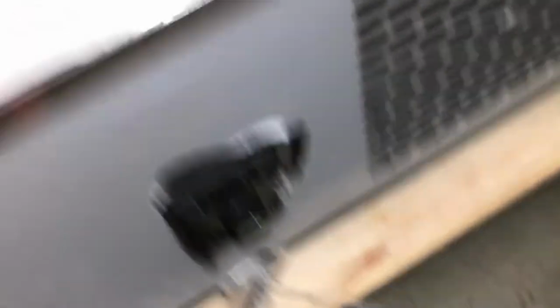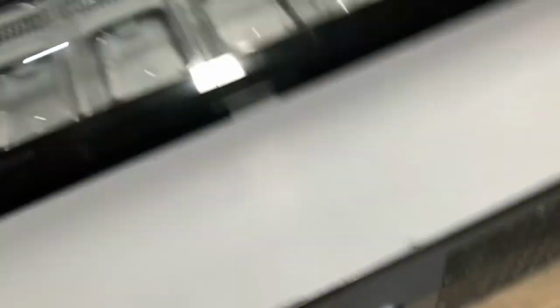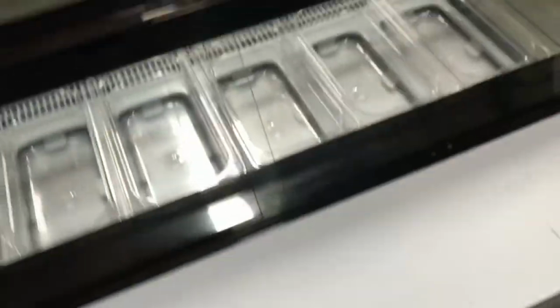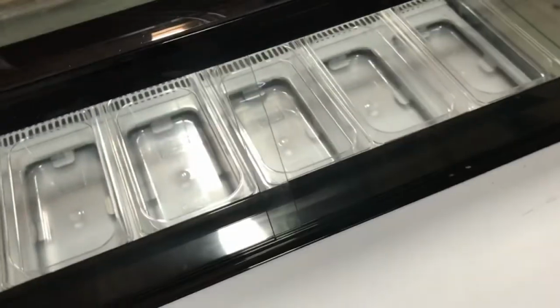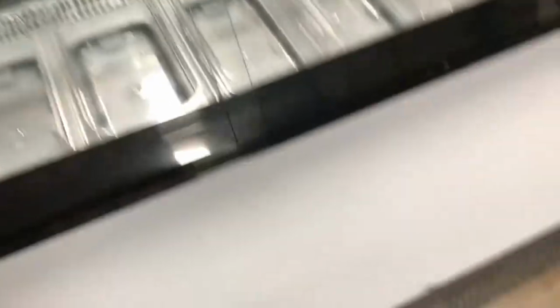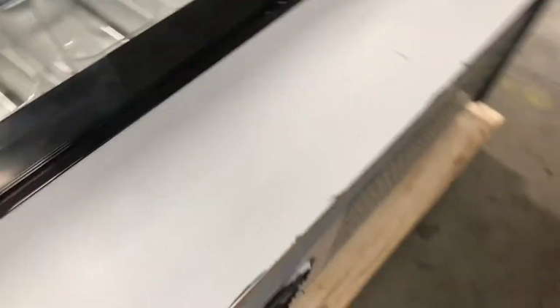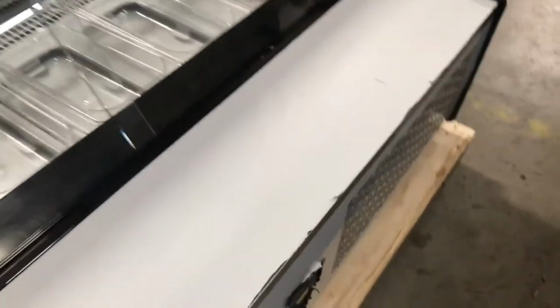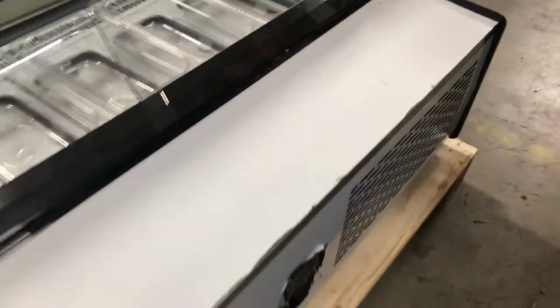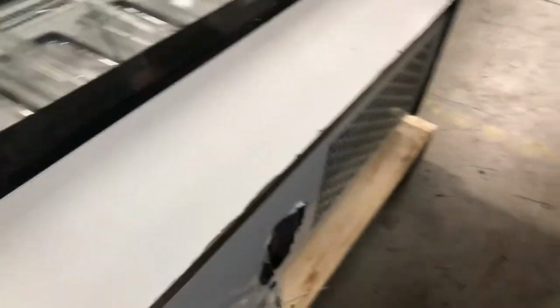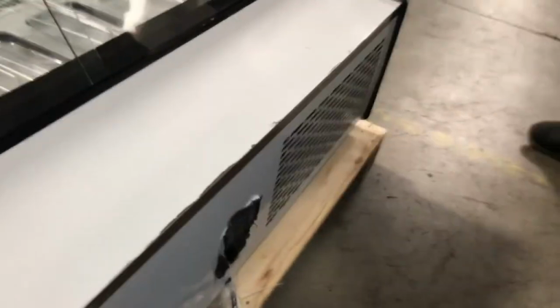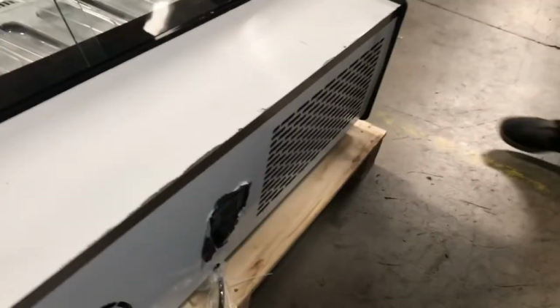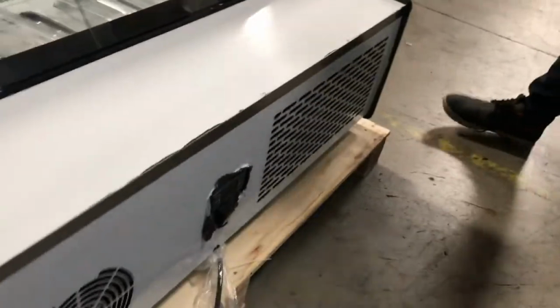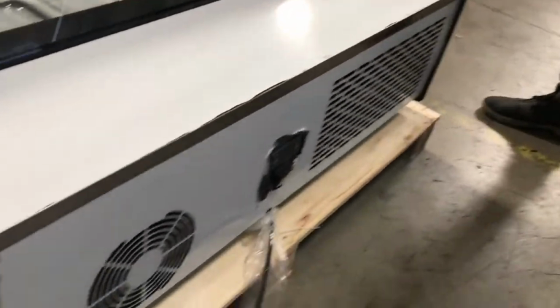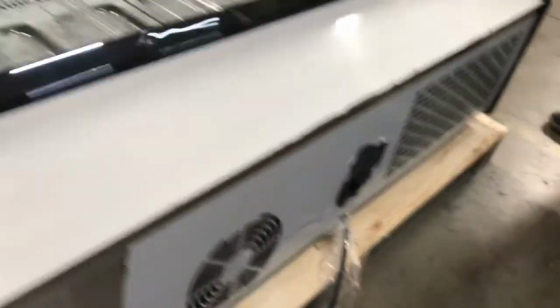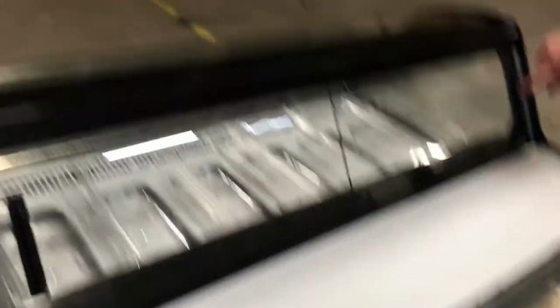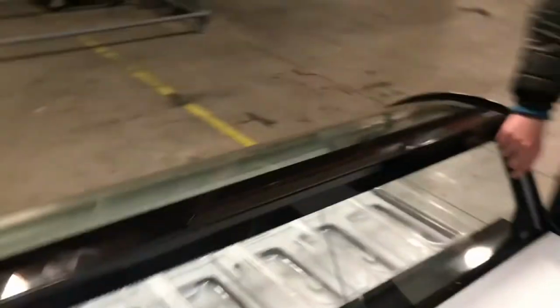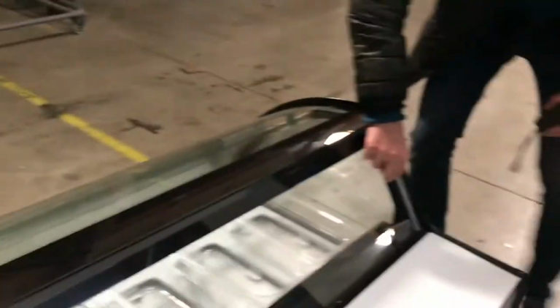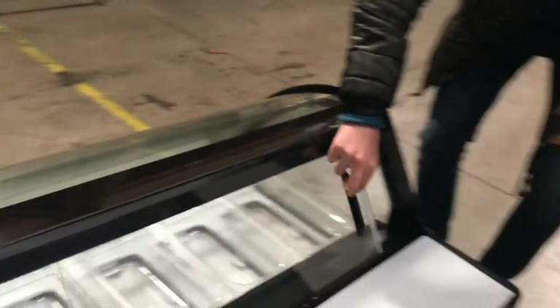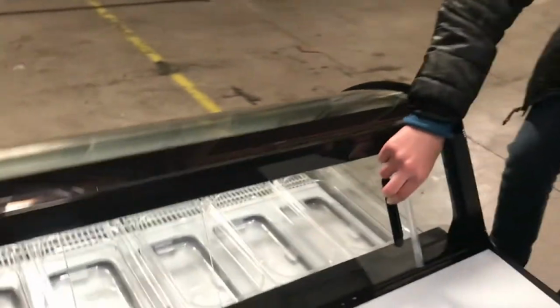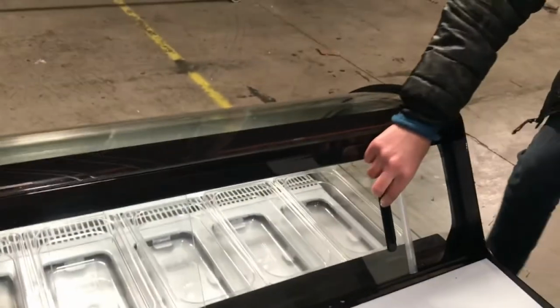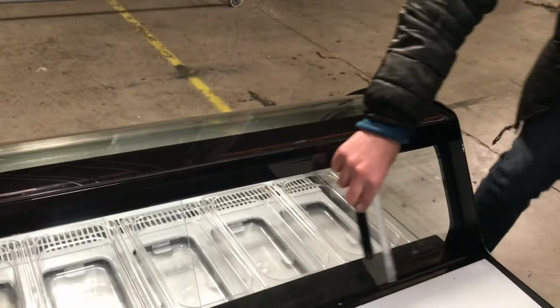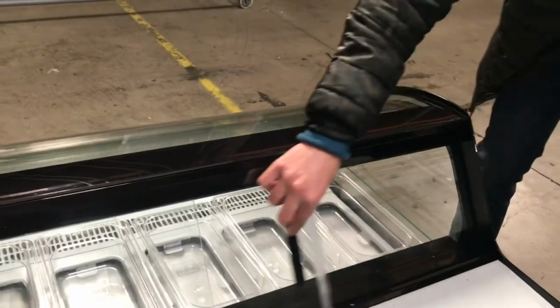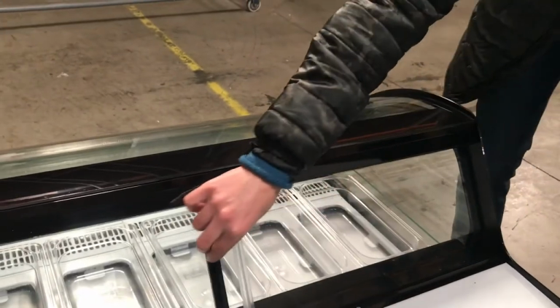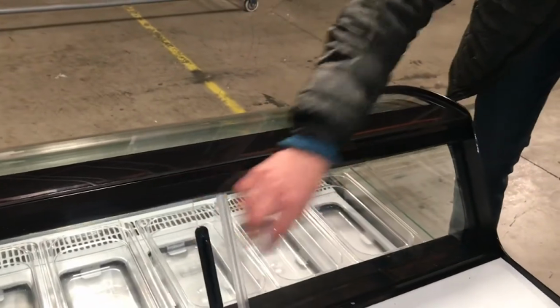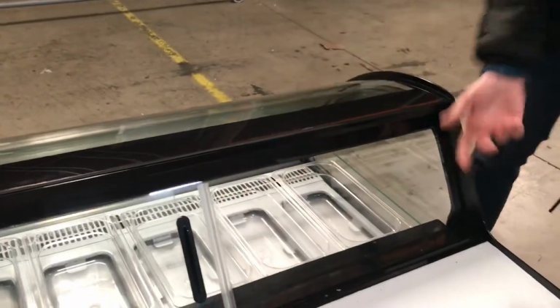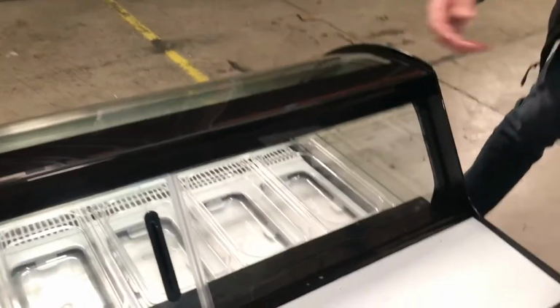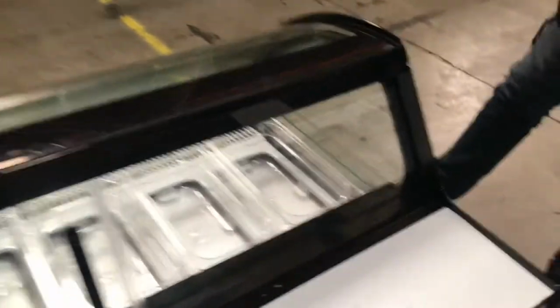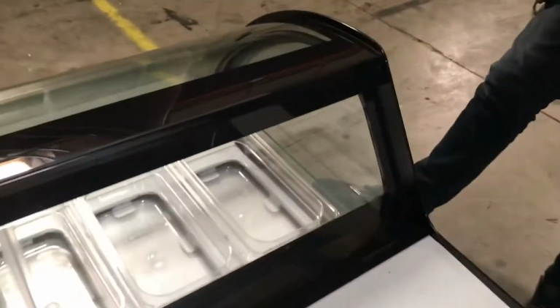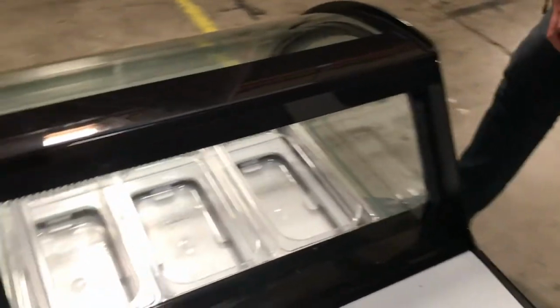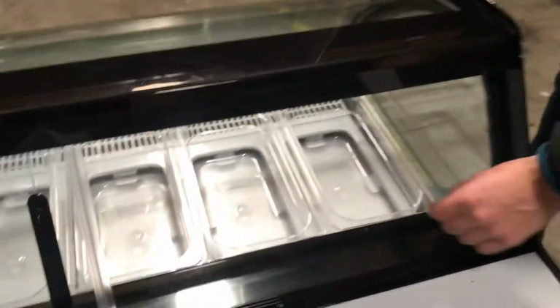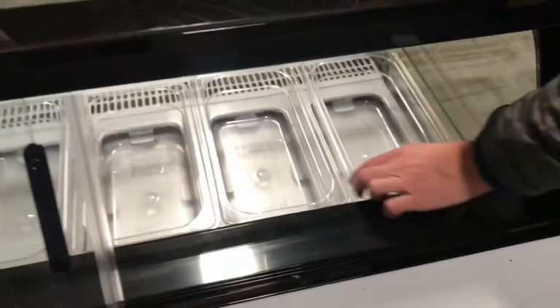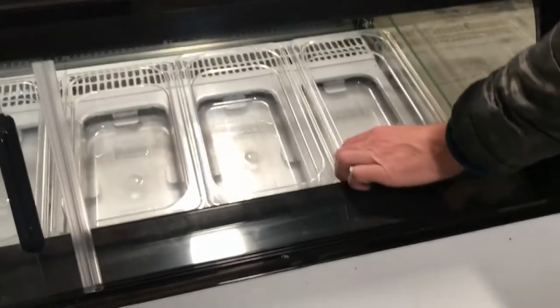You can also locate the compressor in the back — all that will be on there. You also have the sliding doors over here in the back, whenever you want to store your ice cream or gelato.